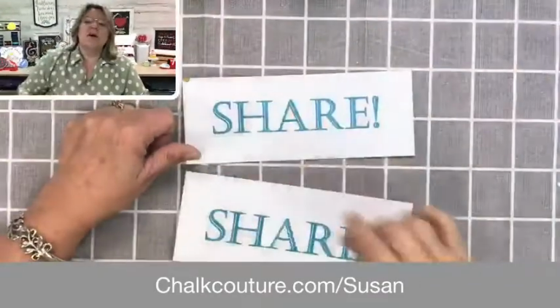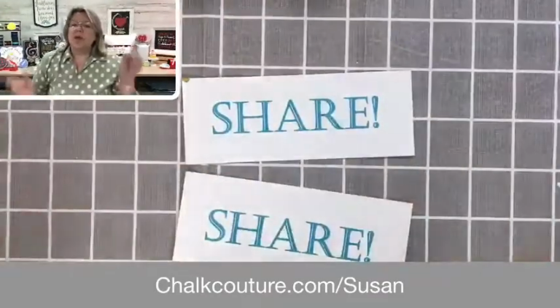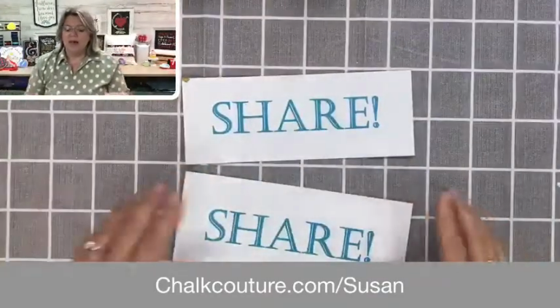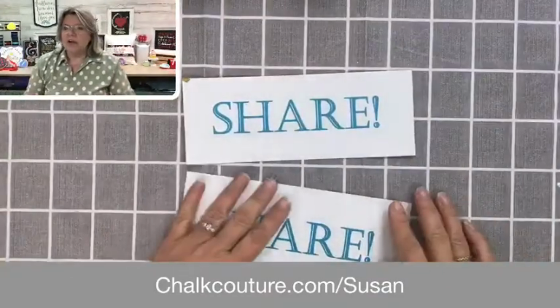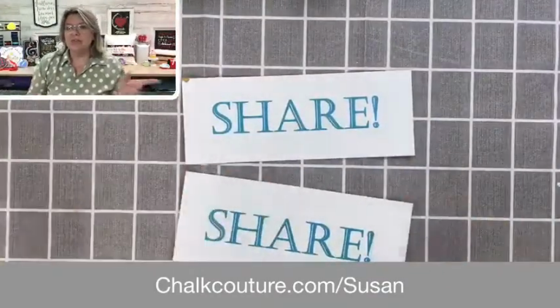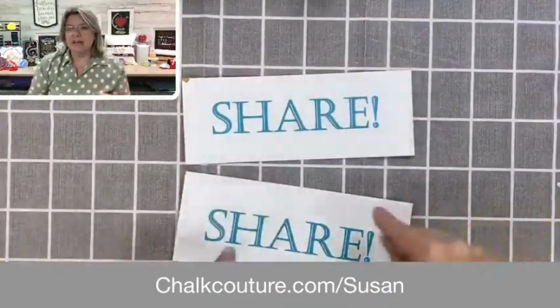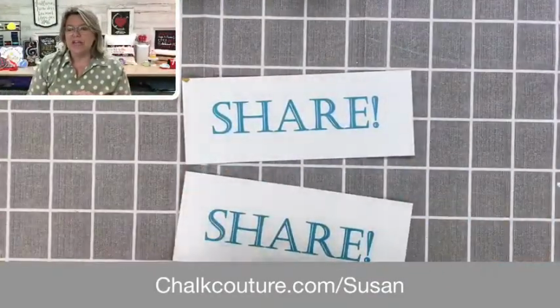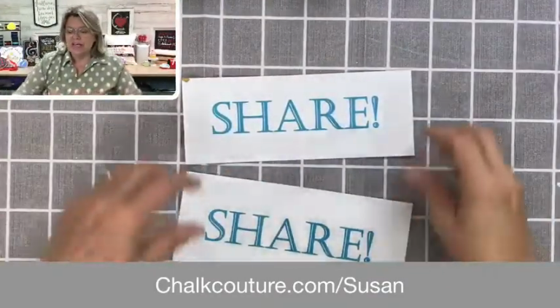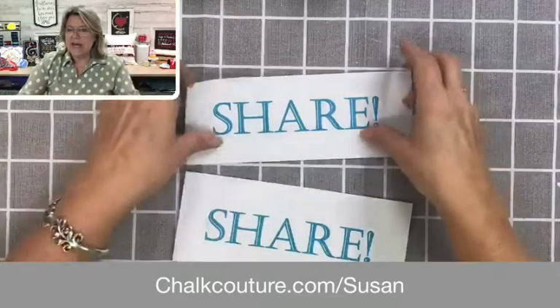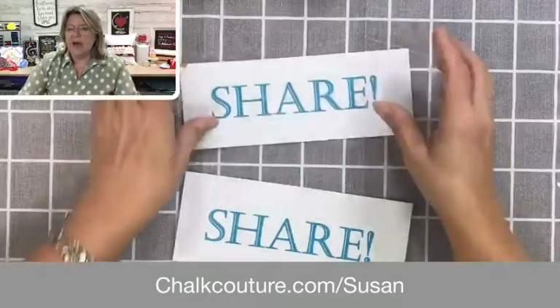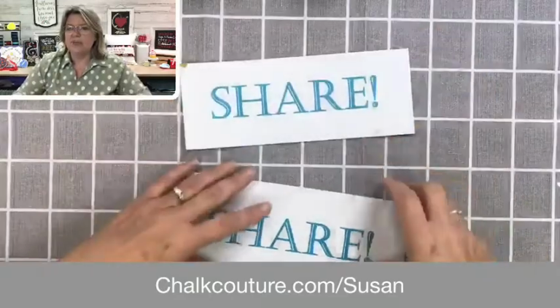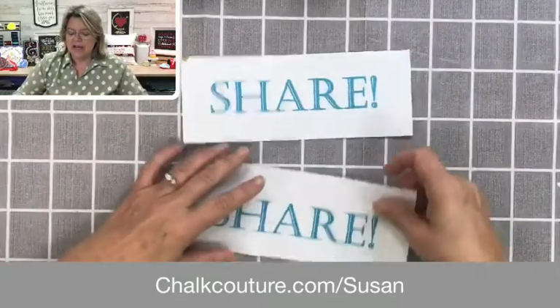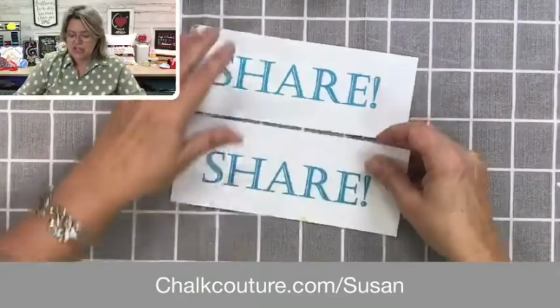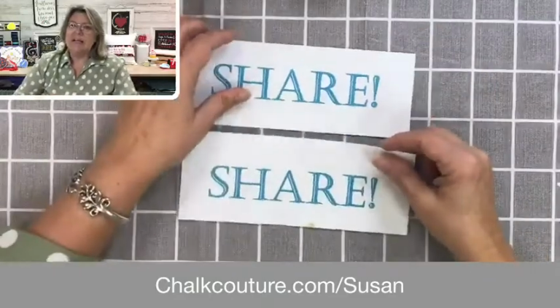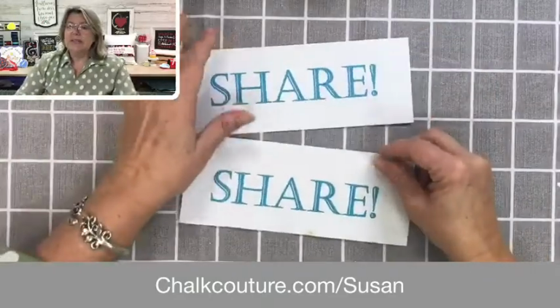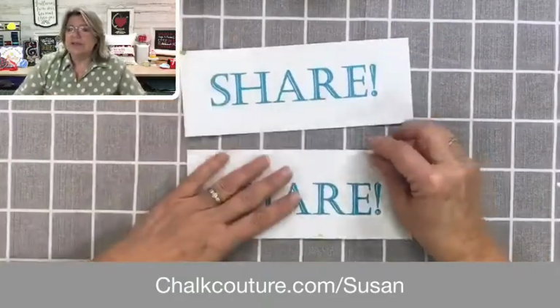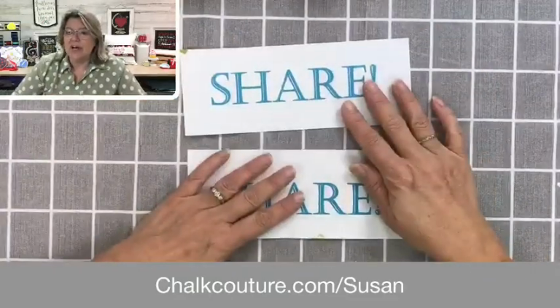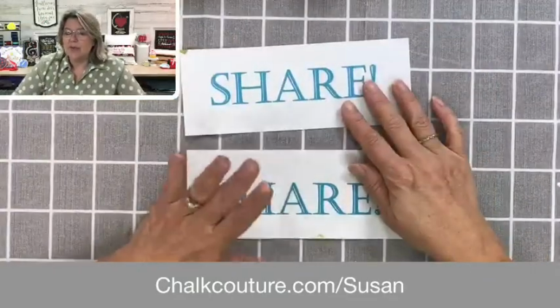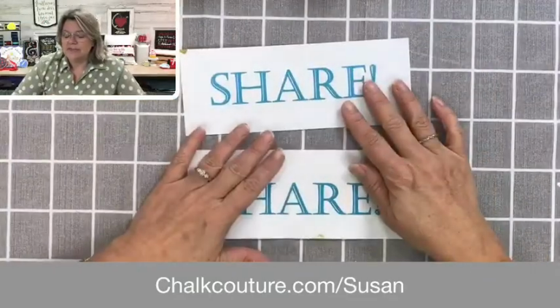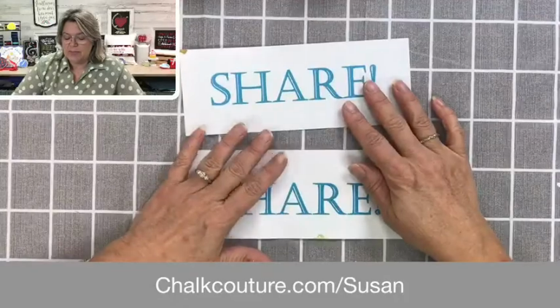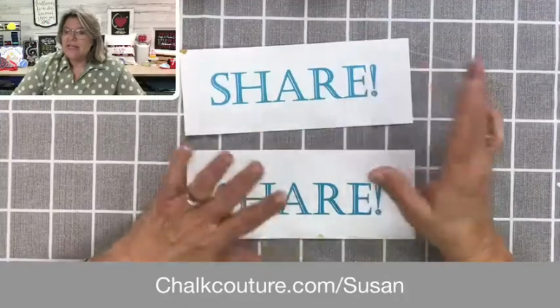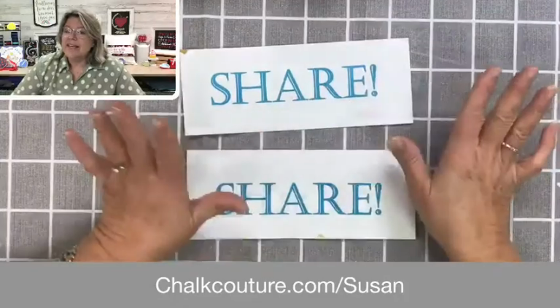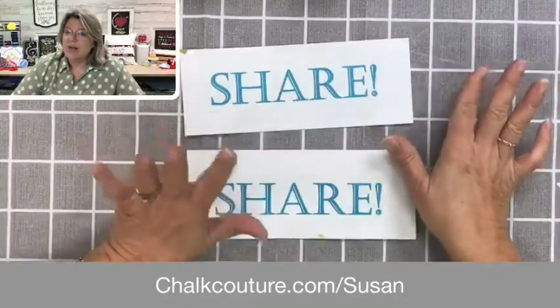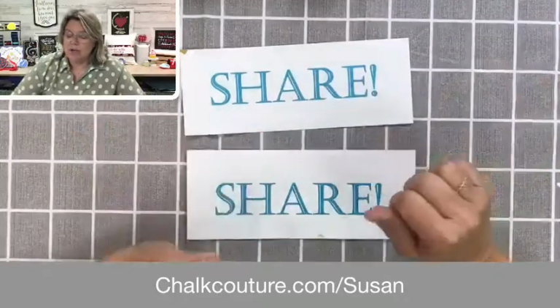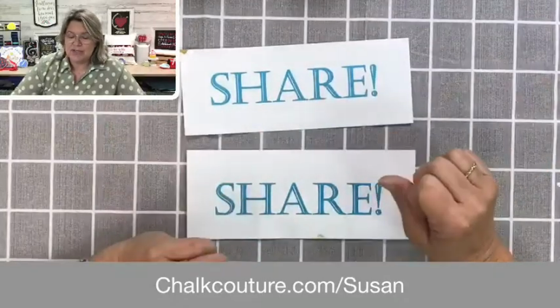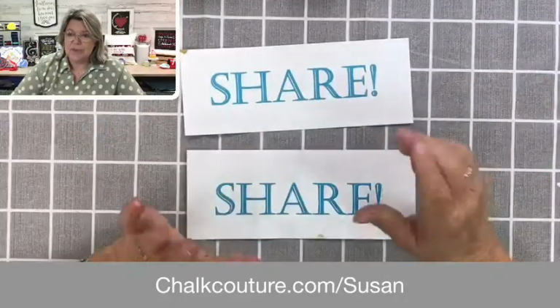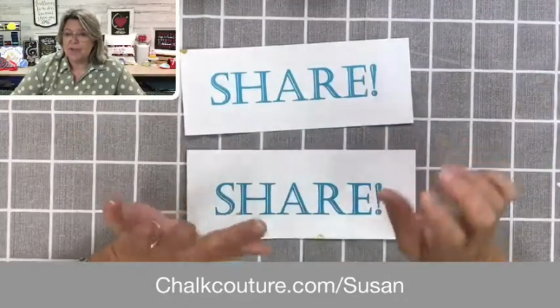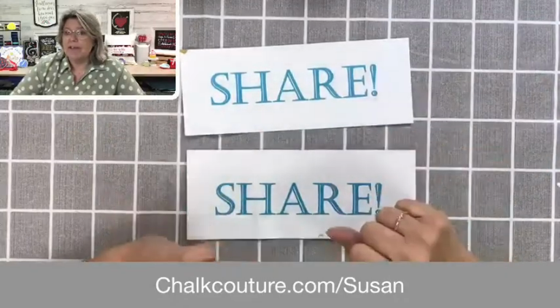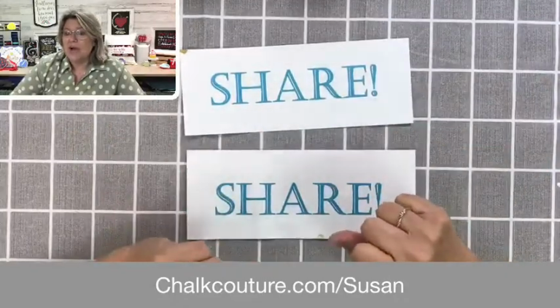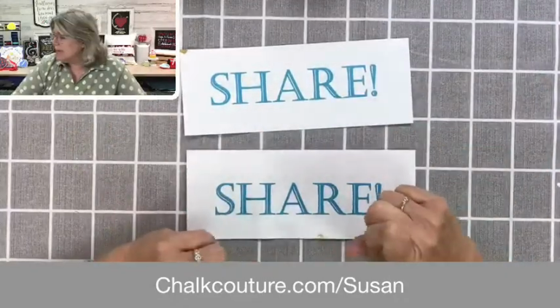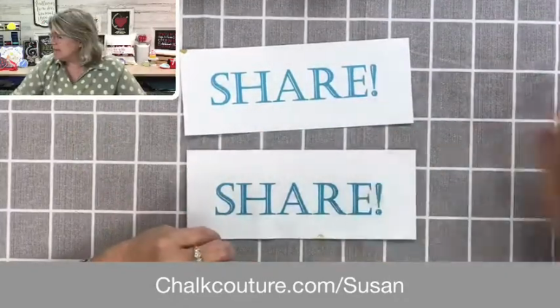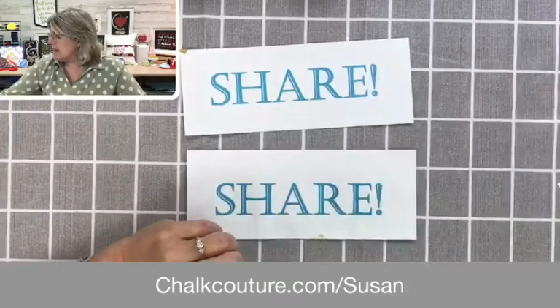While you are watching, if you would hit that Share tab — we call it sprinkling in our industry — please sprinkle this video with your friends and family so that they can see how cool our products are too. If you are ready to go, we are ready to get started.